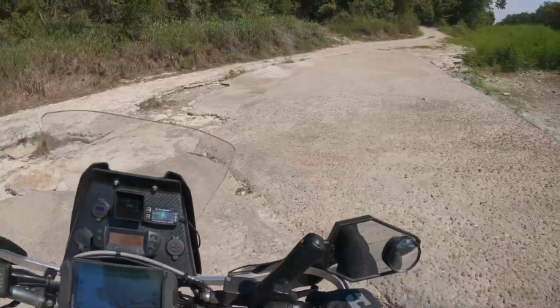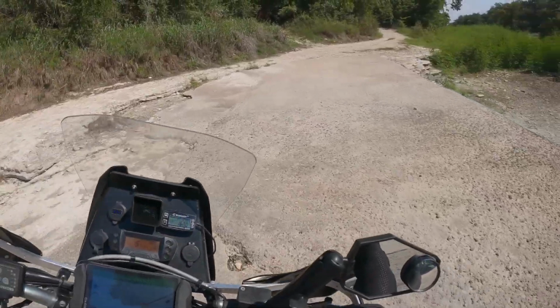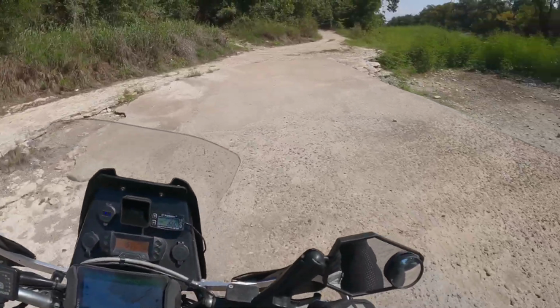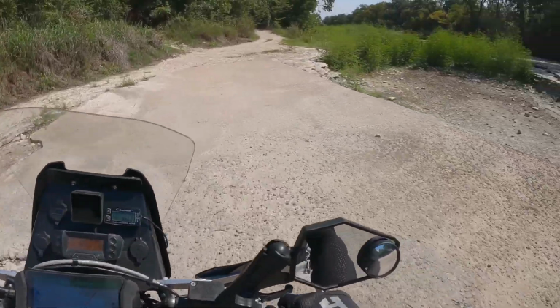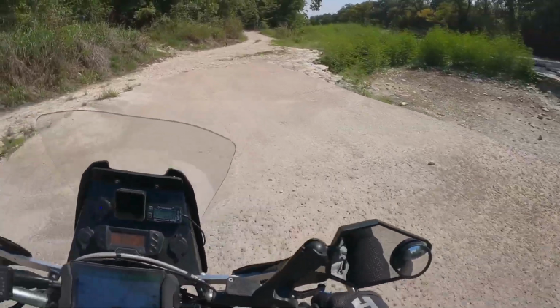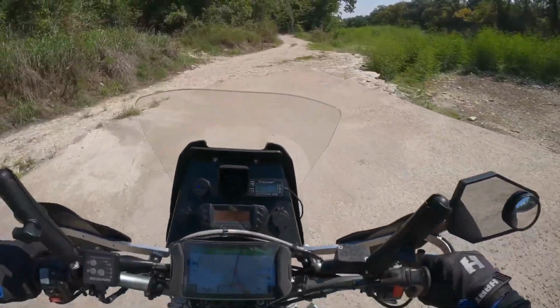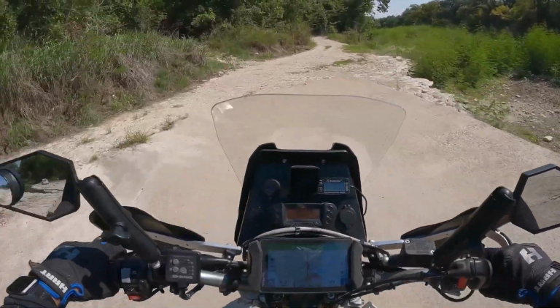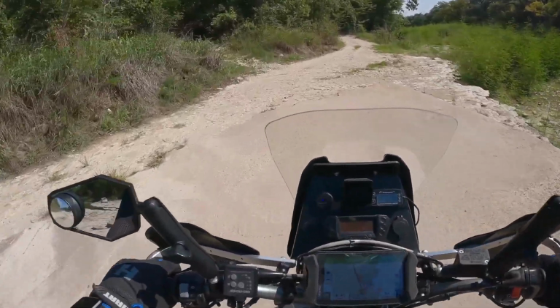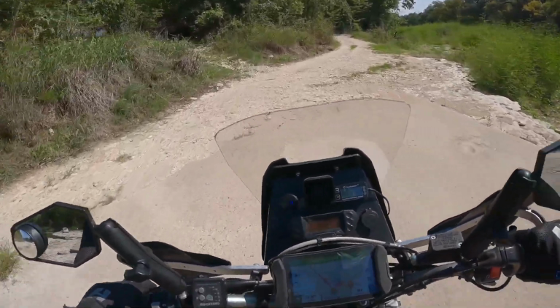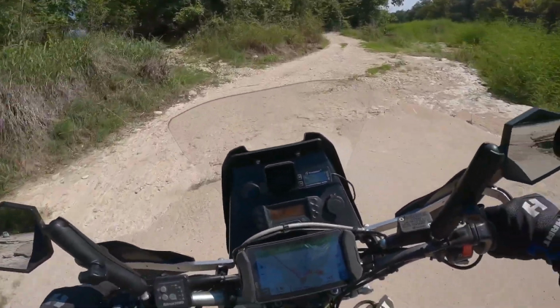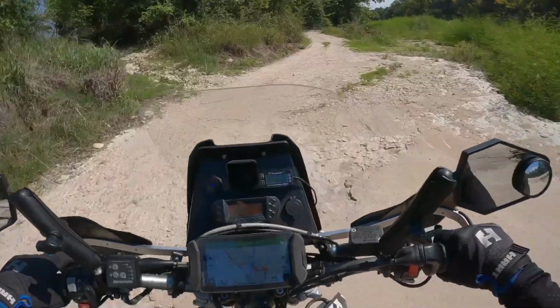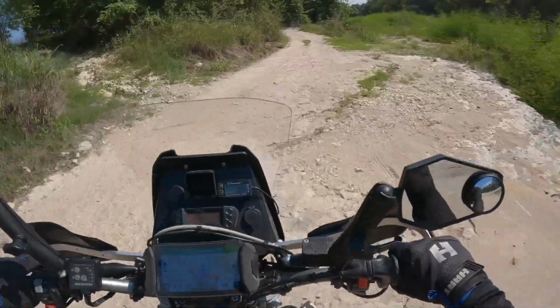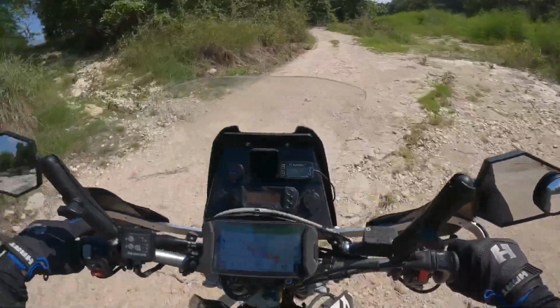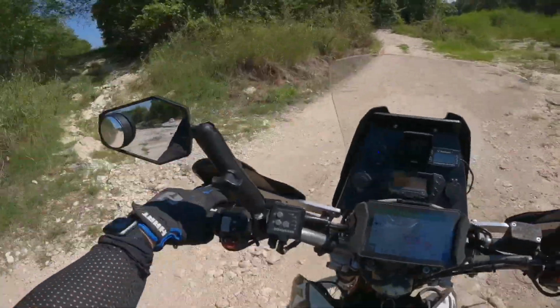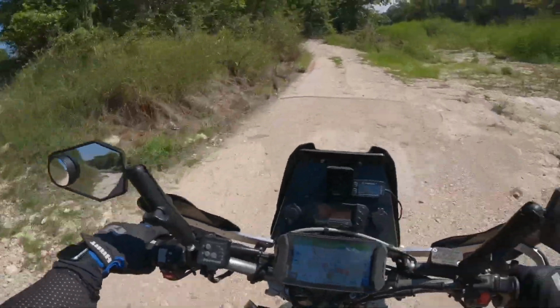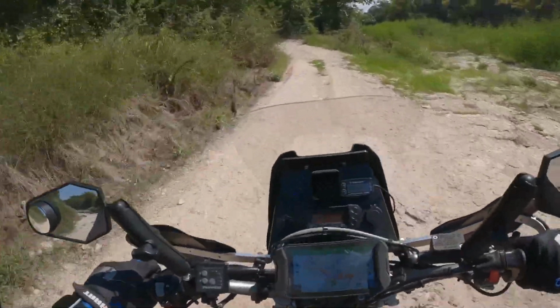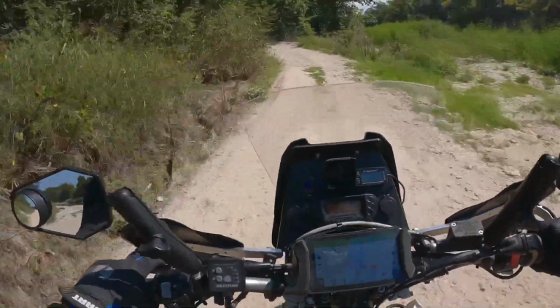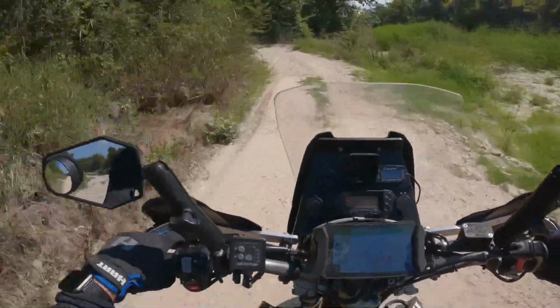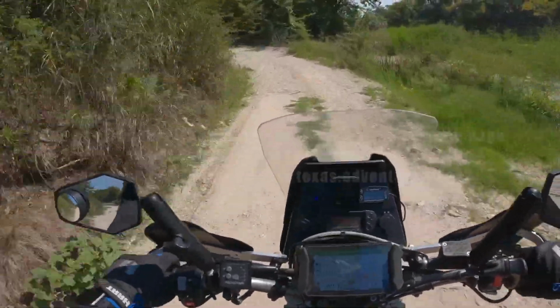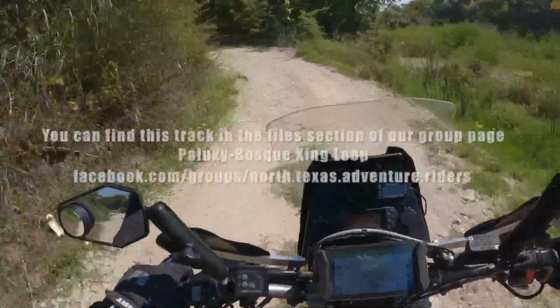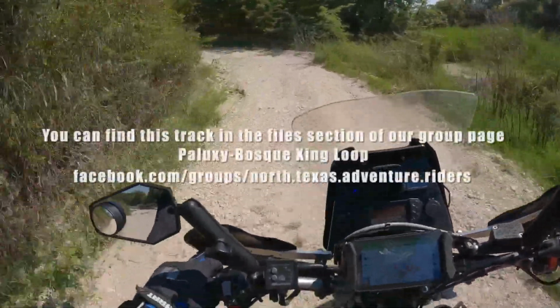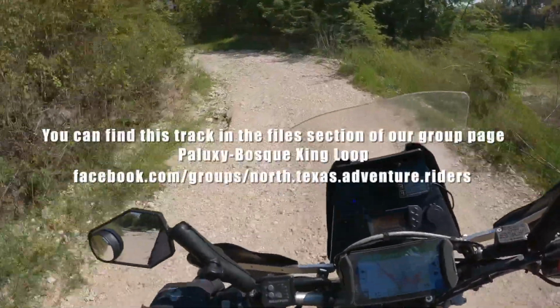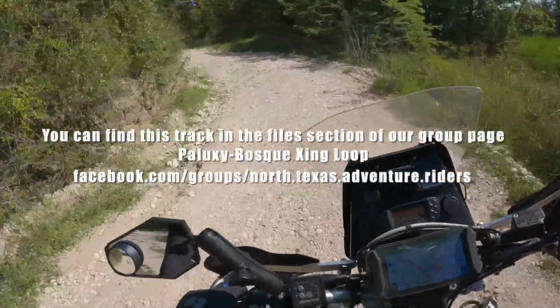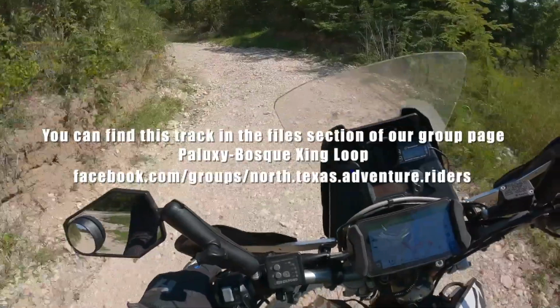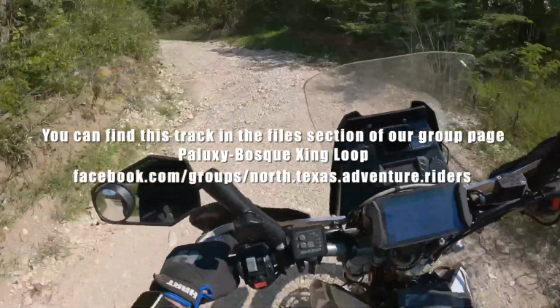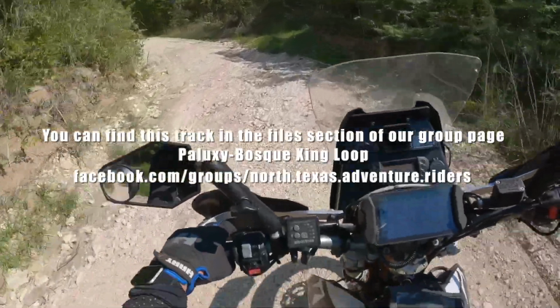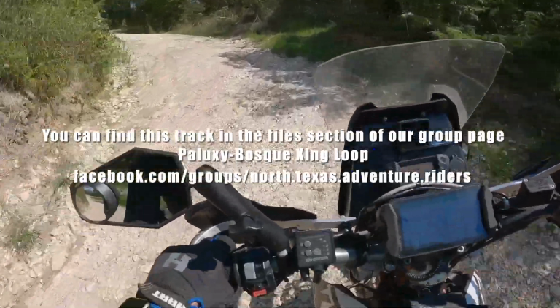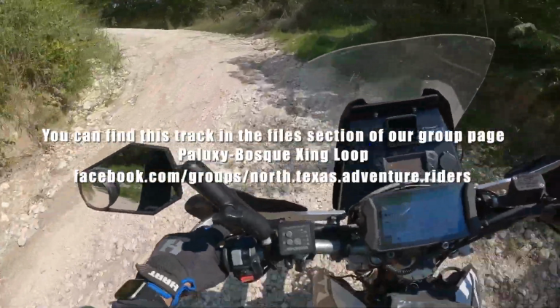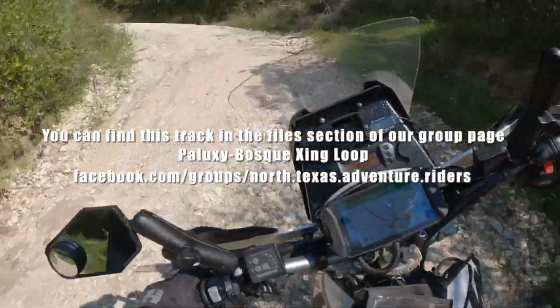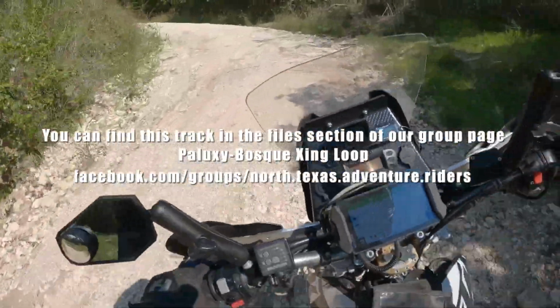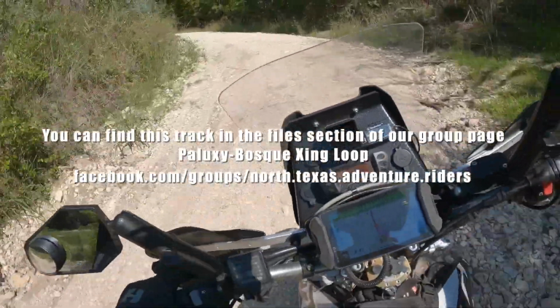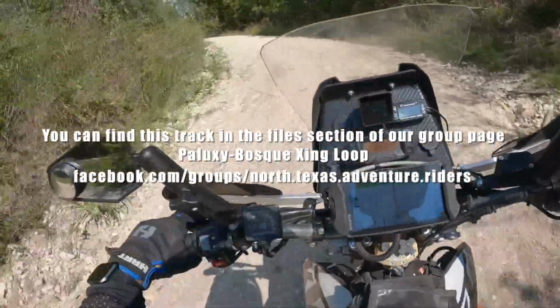If you like this video, check out my YouTube channel for more ride videos. Also check out our Facebook group, North Texas Adventure Riders.